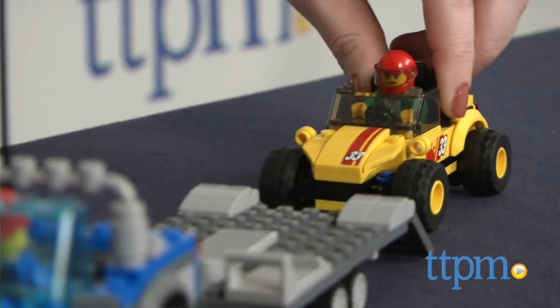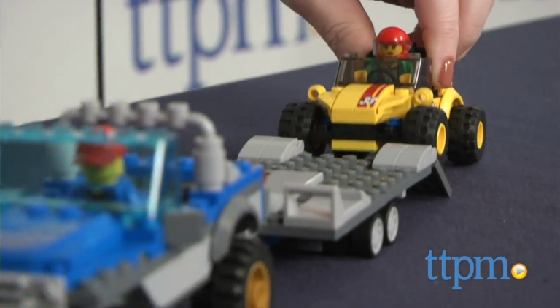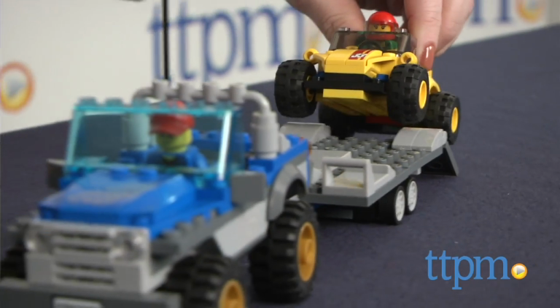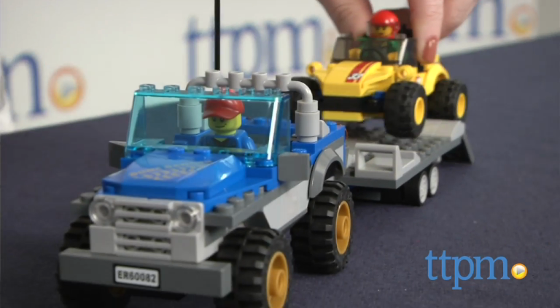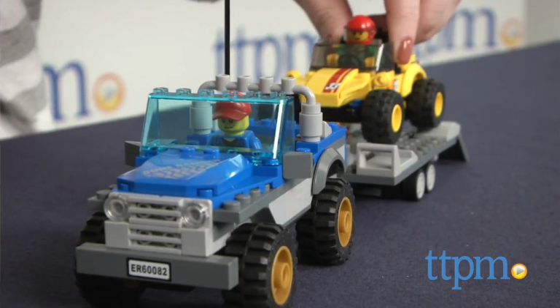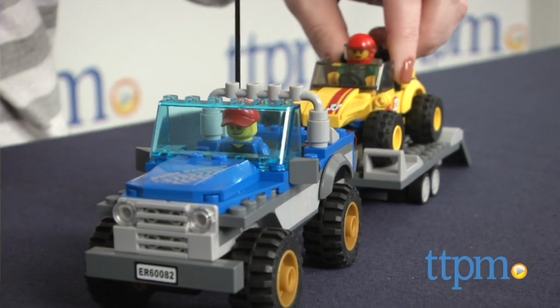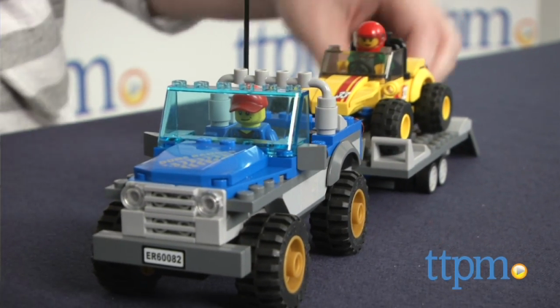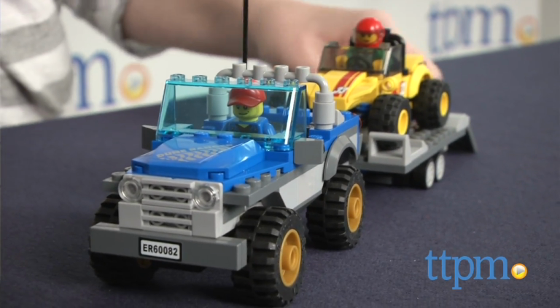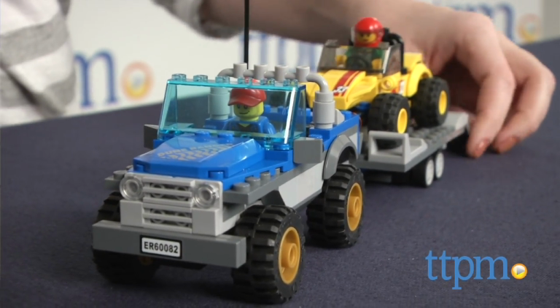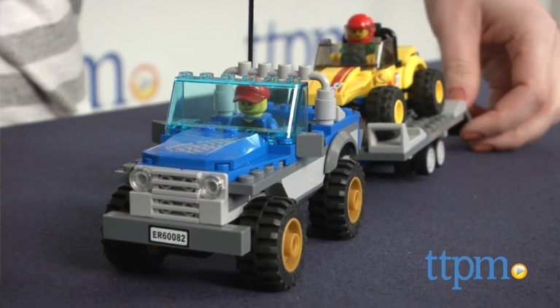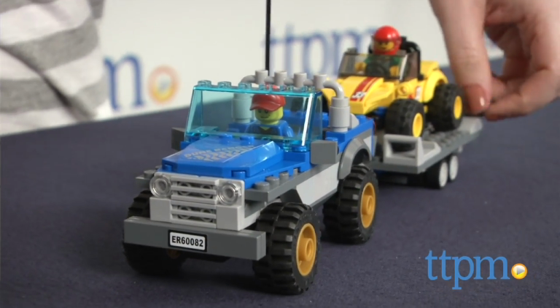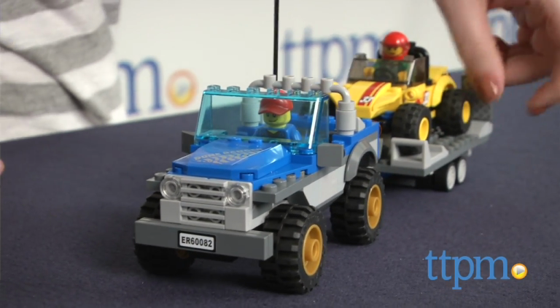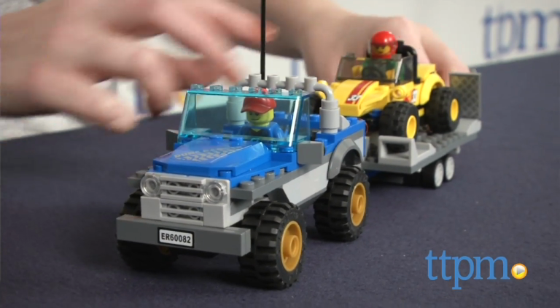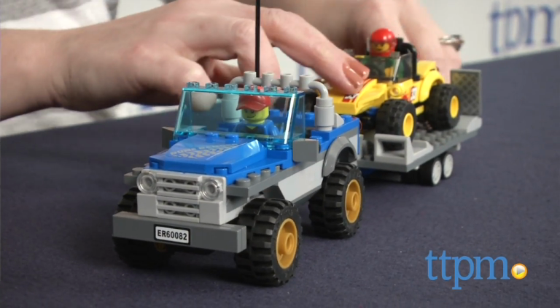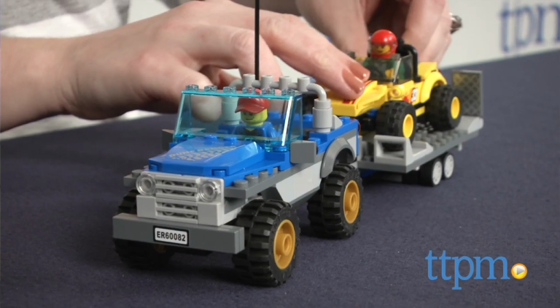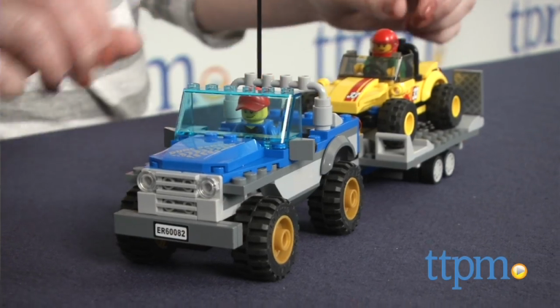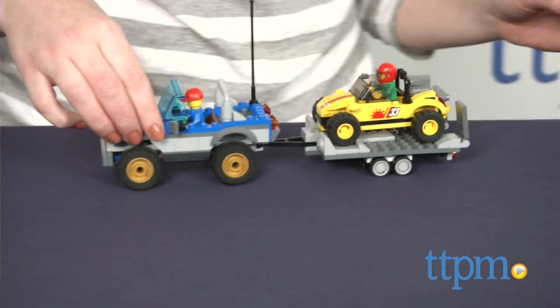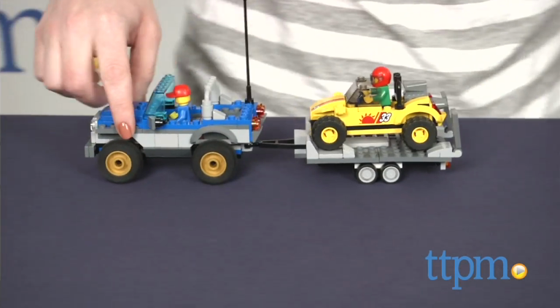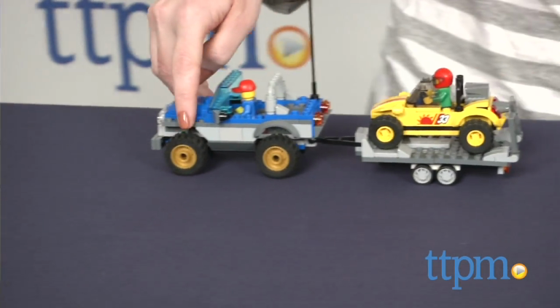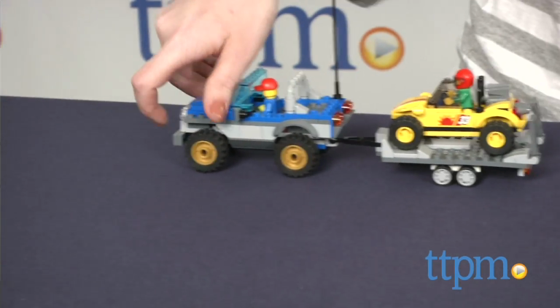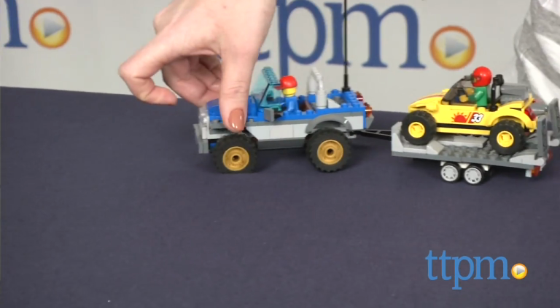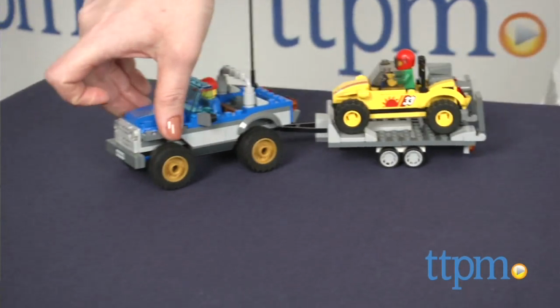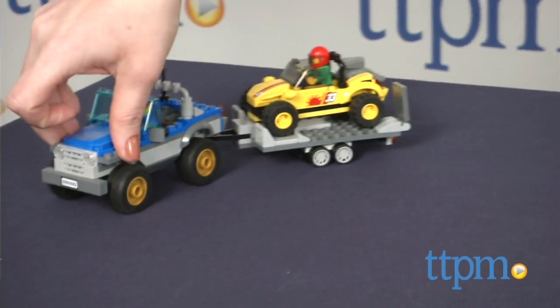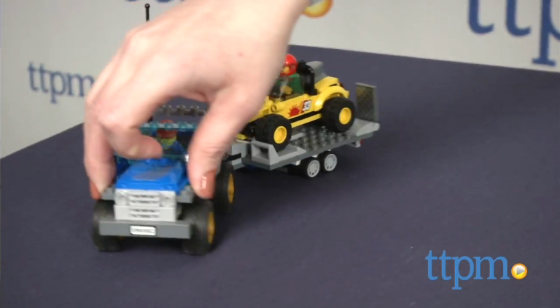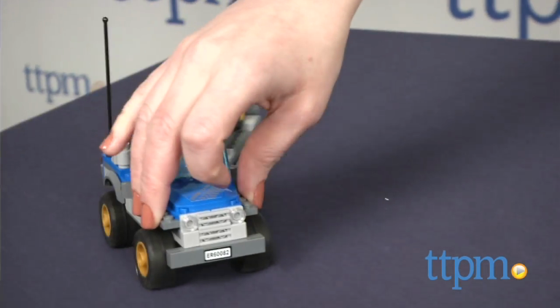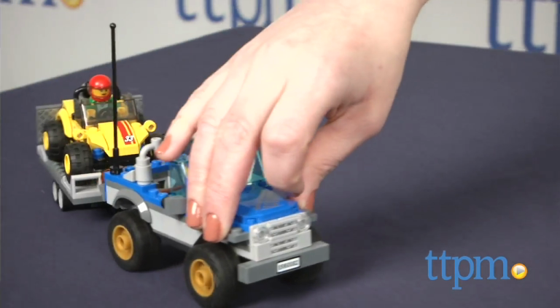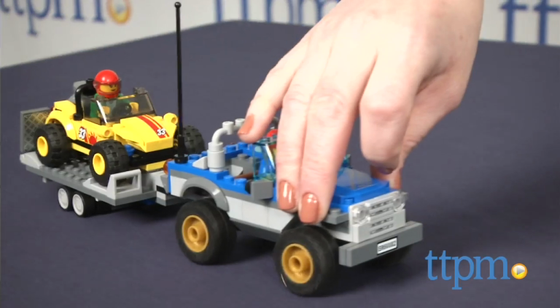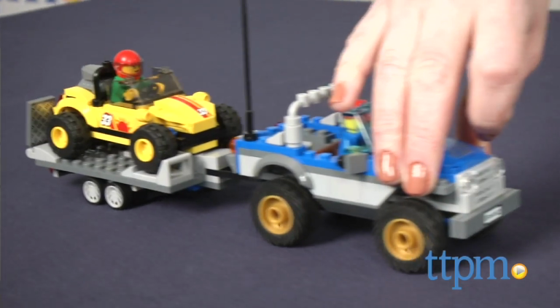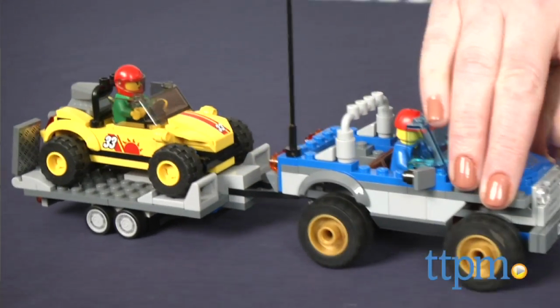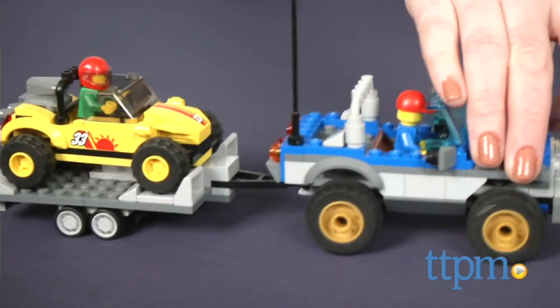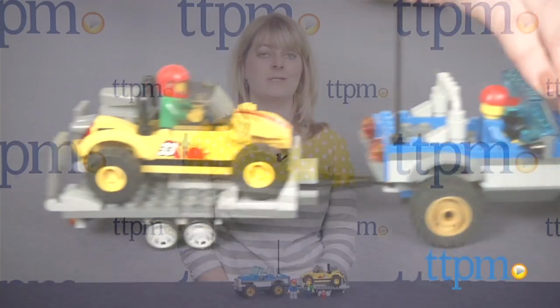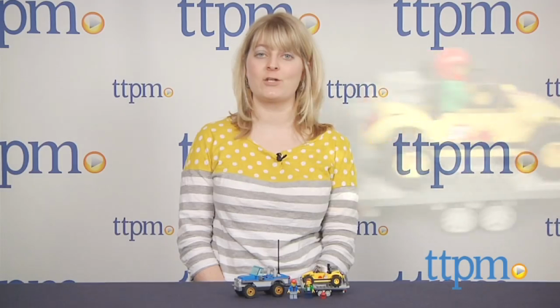This construction set will engage kids ages 5 to 12 in lots of open-ended narrative-based play as they come up with all kinds of off-roading adventures. LEGO fans will appreciate the realistic details in this set and adding these two new cars to their LEGO City collections.